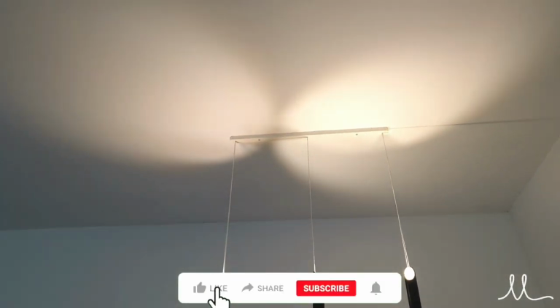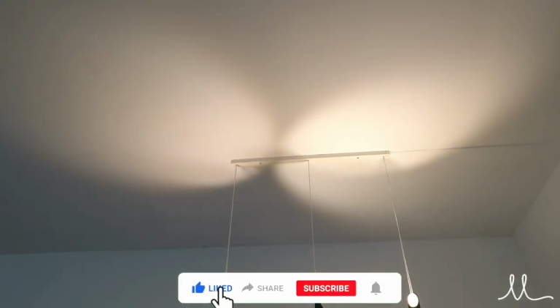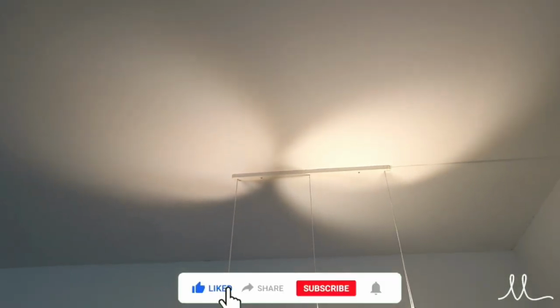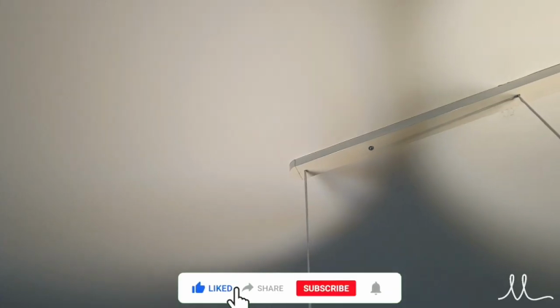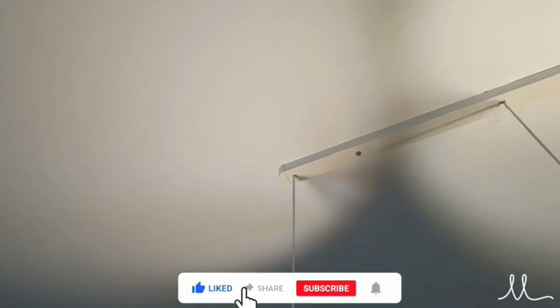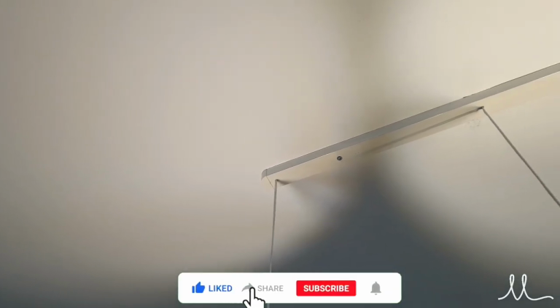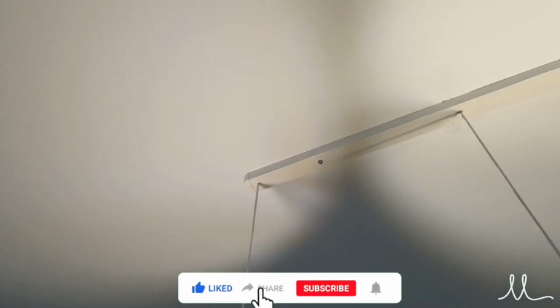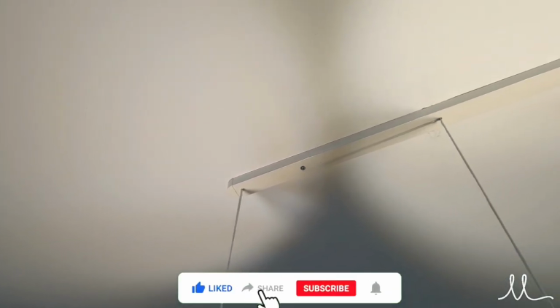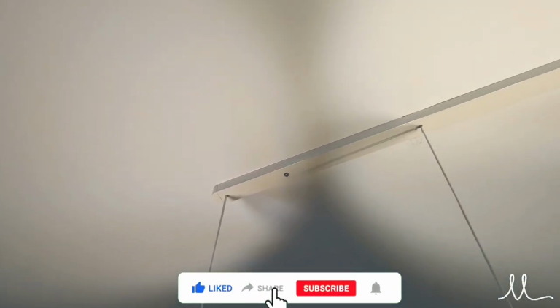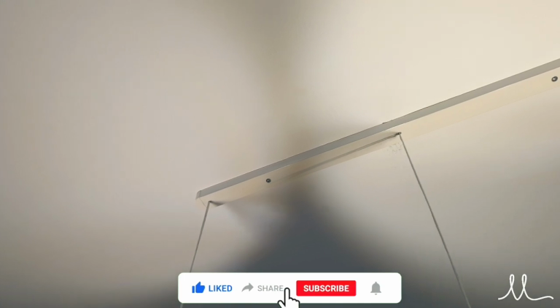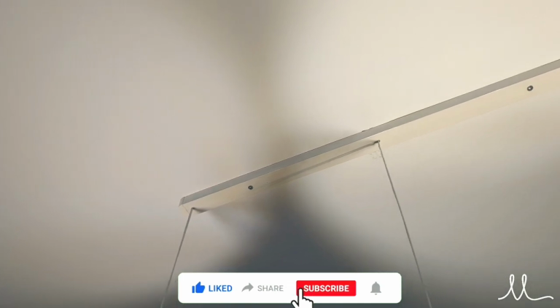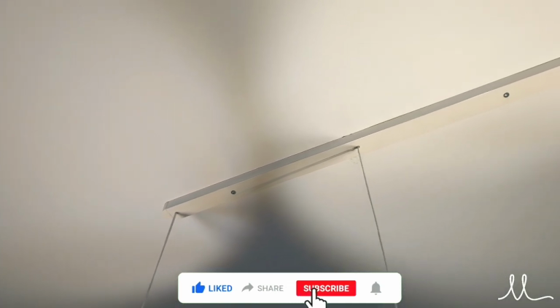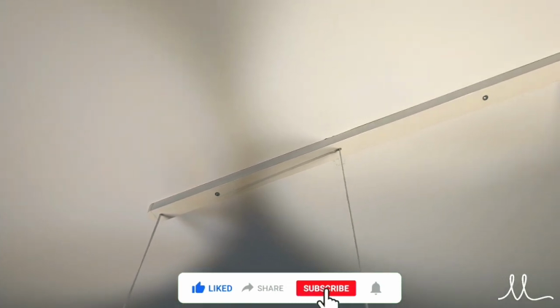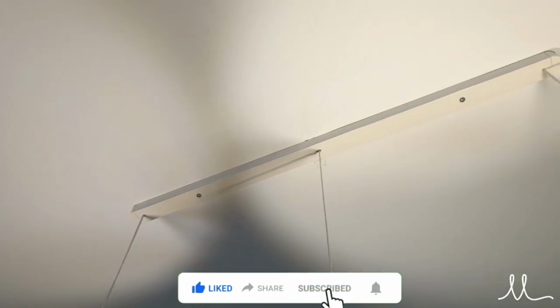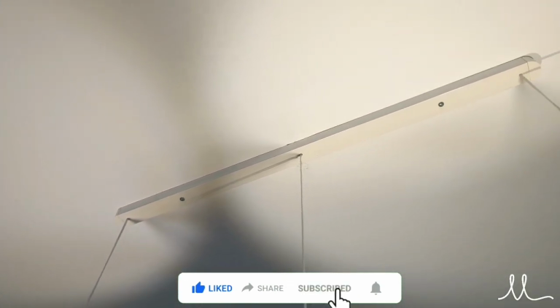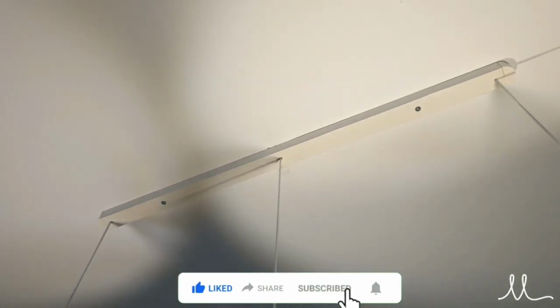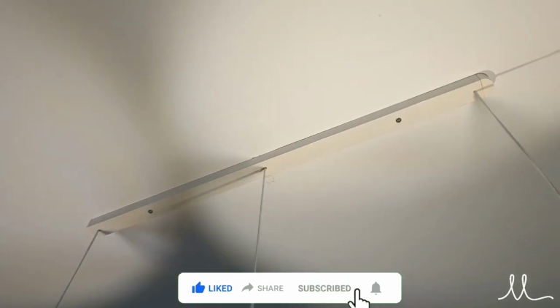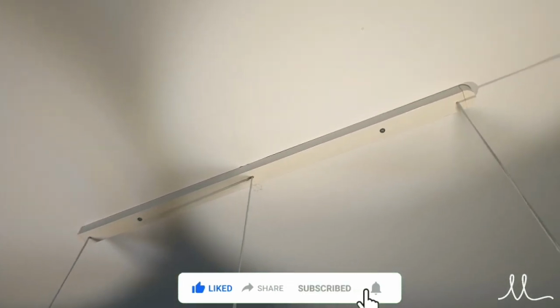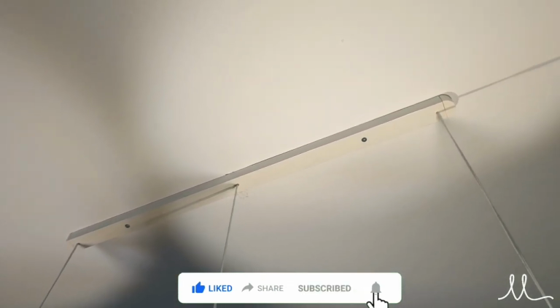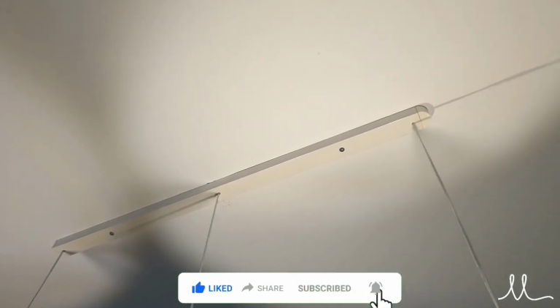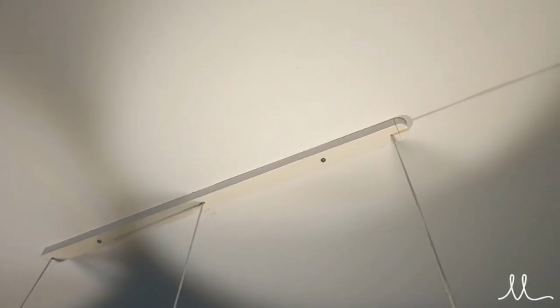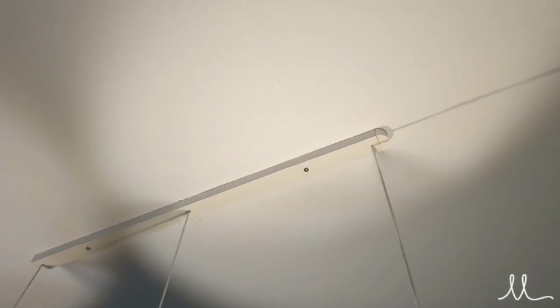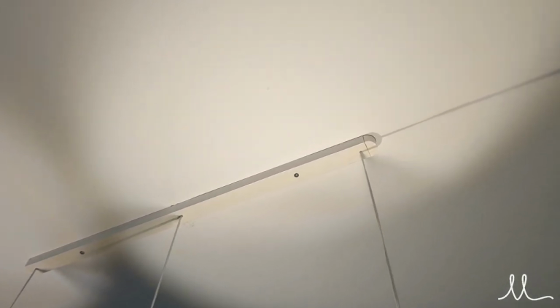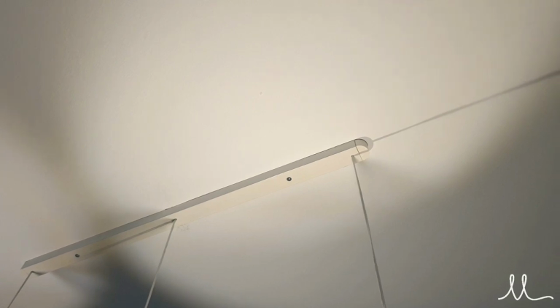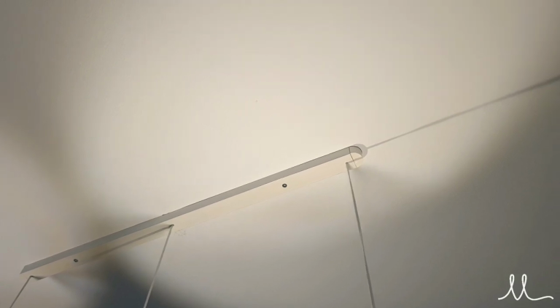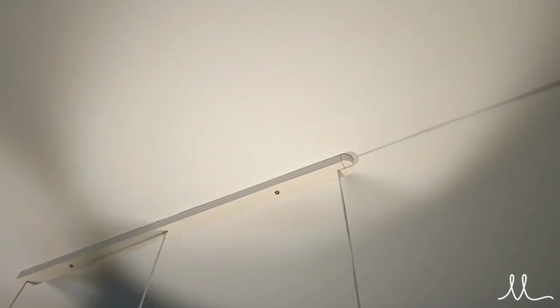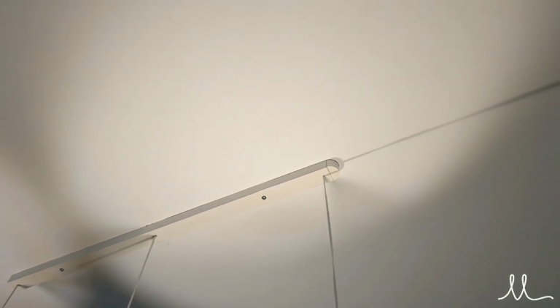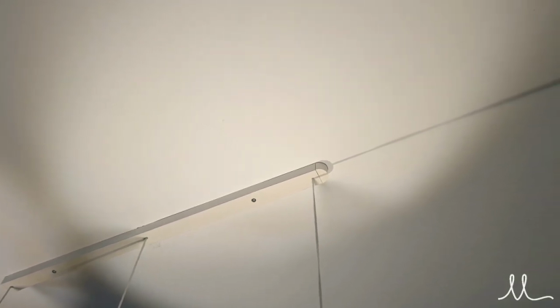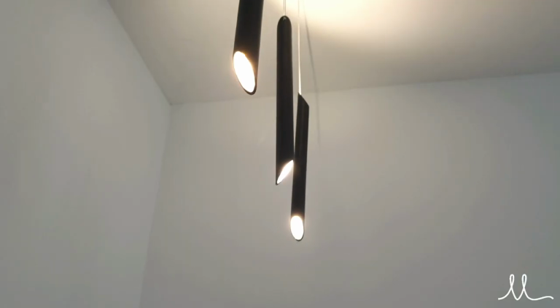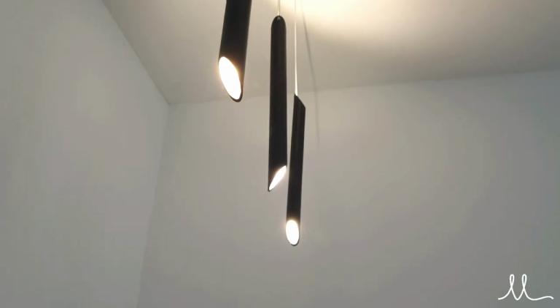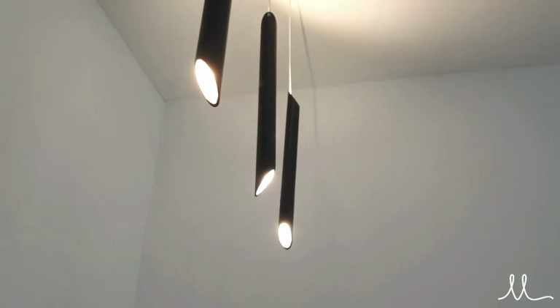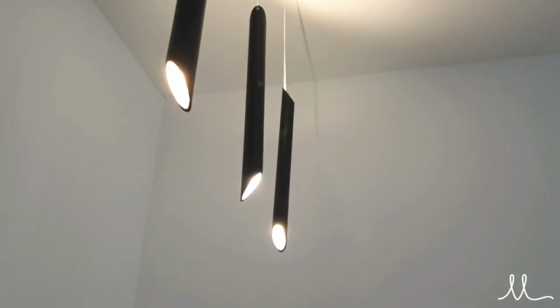Go ahead and hit the YouTube action buttons as it helps me grow the channel and make more good content for you. This is My Luminaire — until next time, Godspeed.